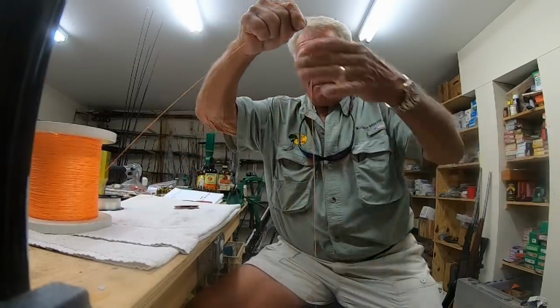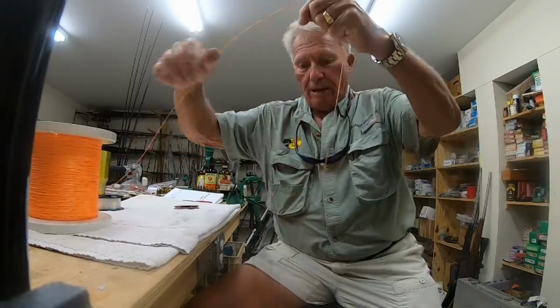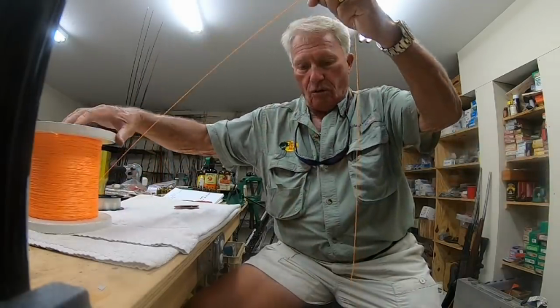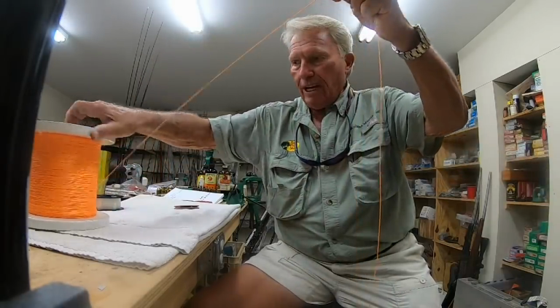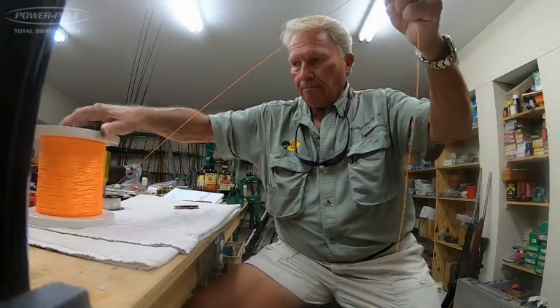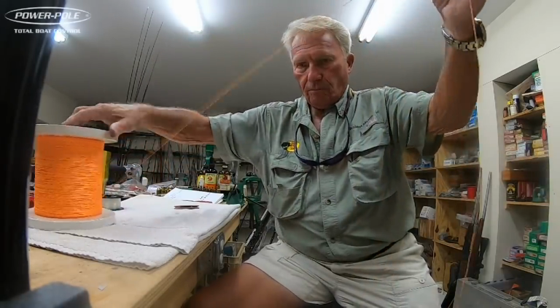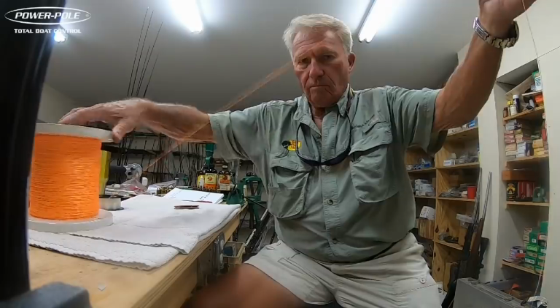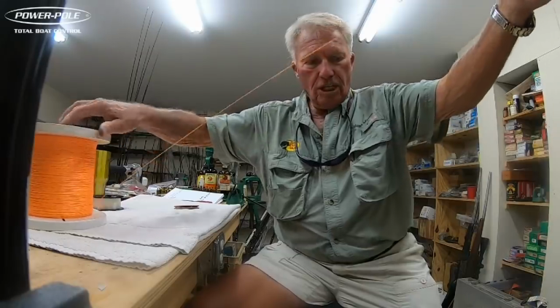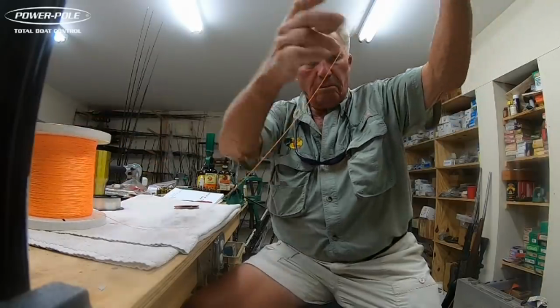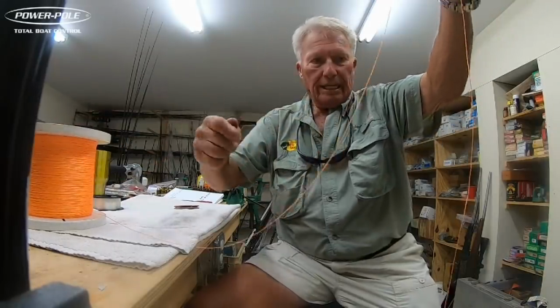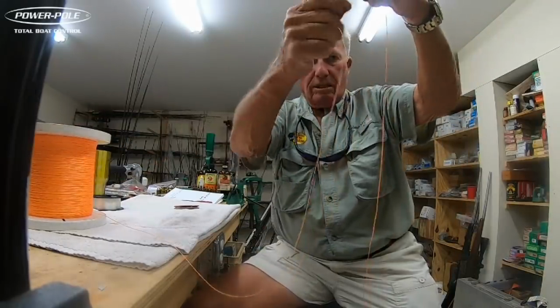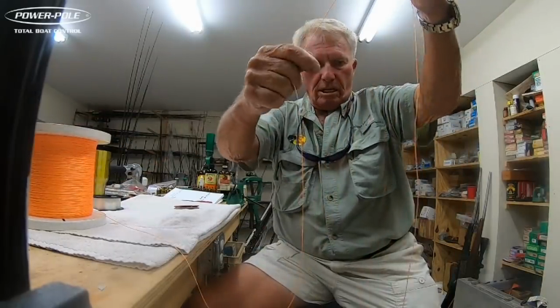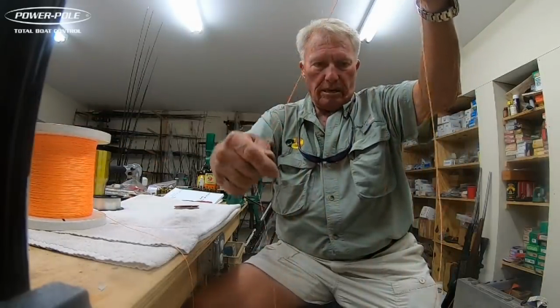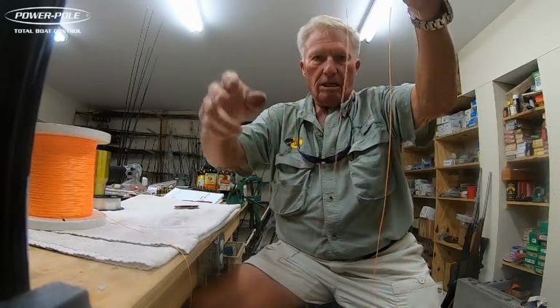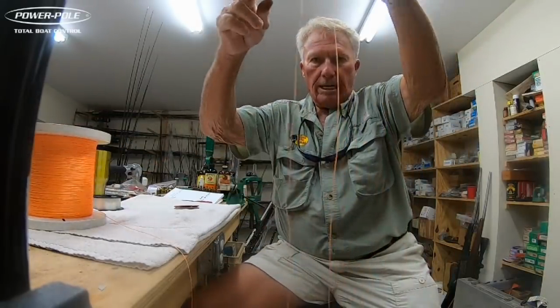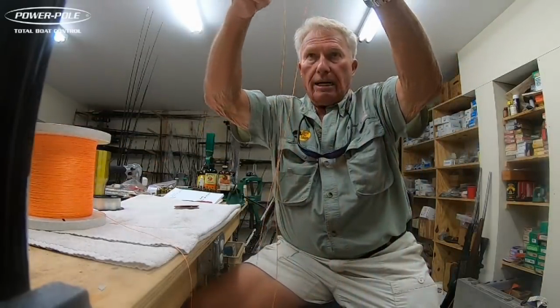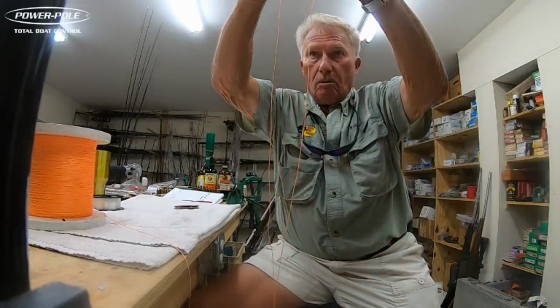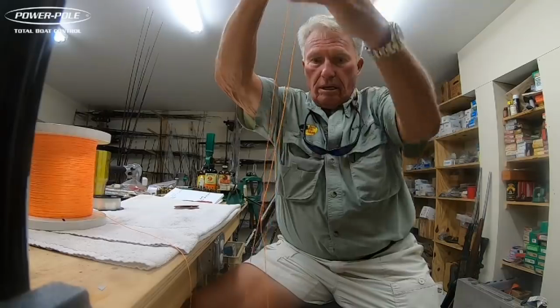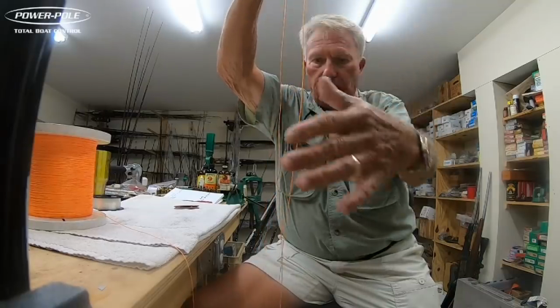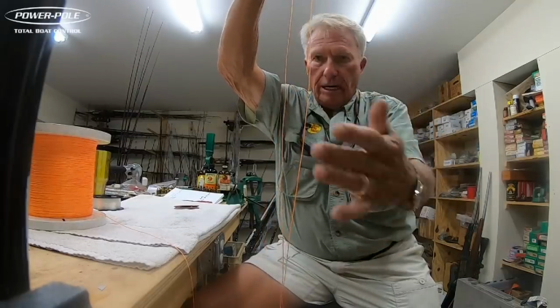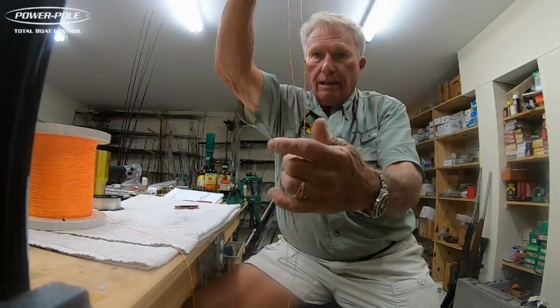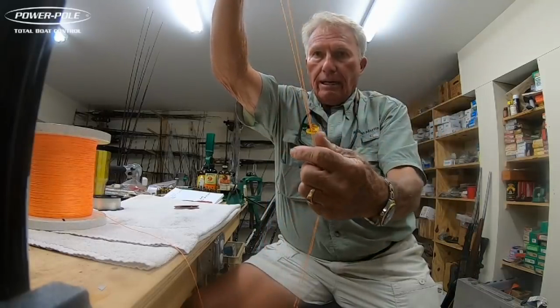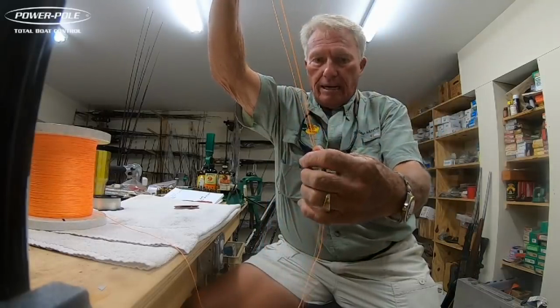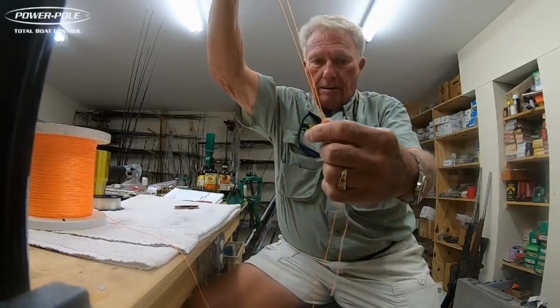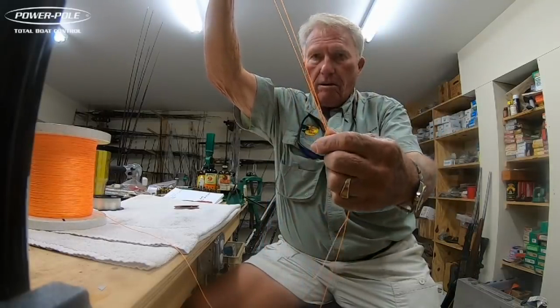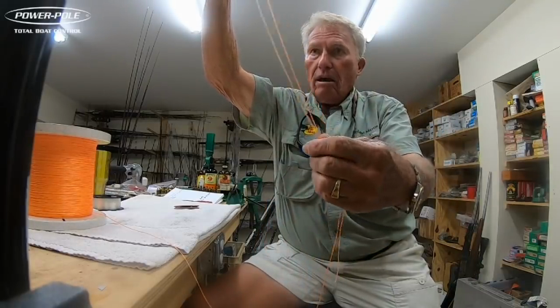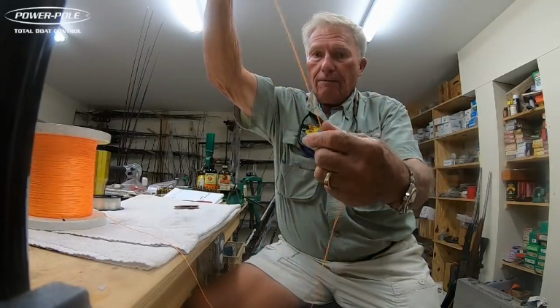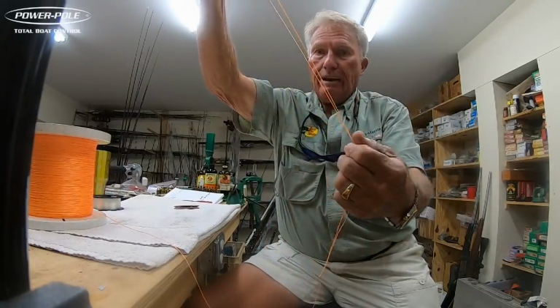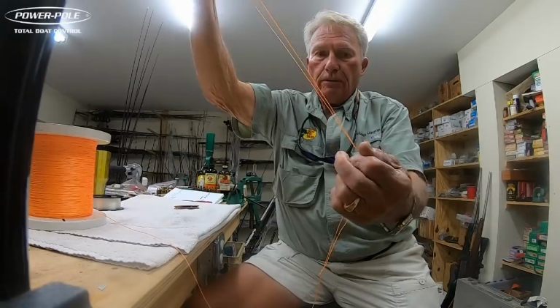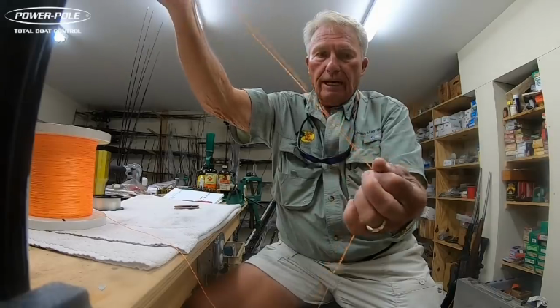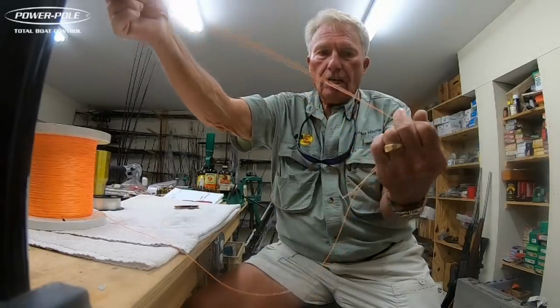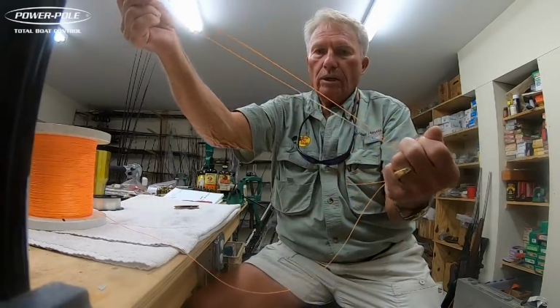So the first step I do with any line — in this case it's a 130 pound test line — I'm going to take about two or three feet of it and just kind of double it like this. Now I'll just double it. I got it doubled right here. And I come down about a foot and a half or two feet and just kind of hold it.